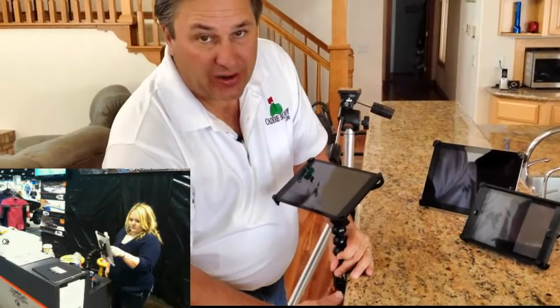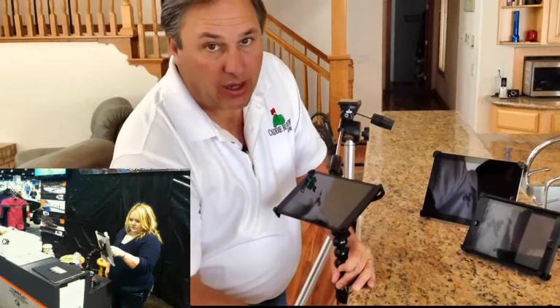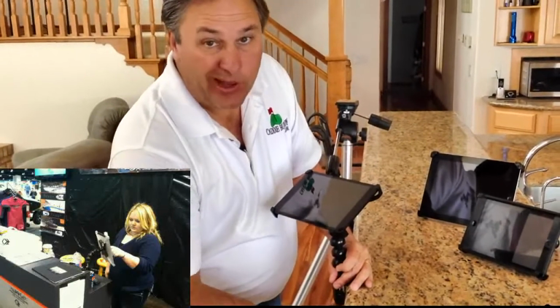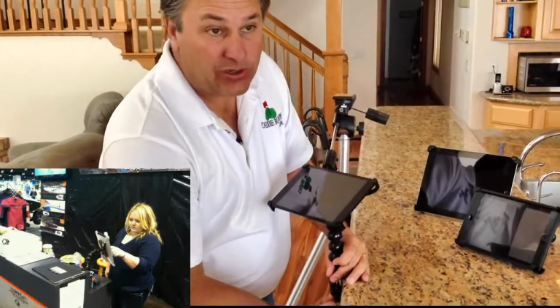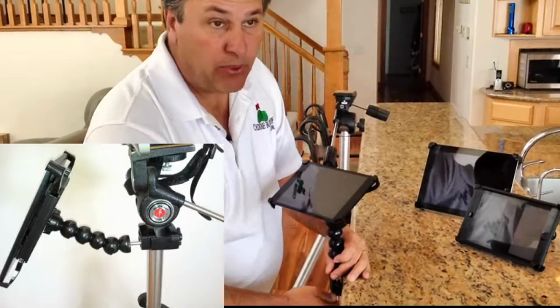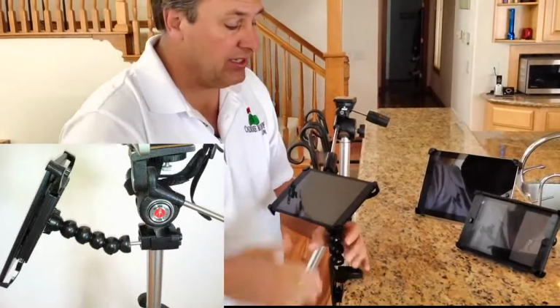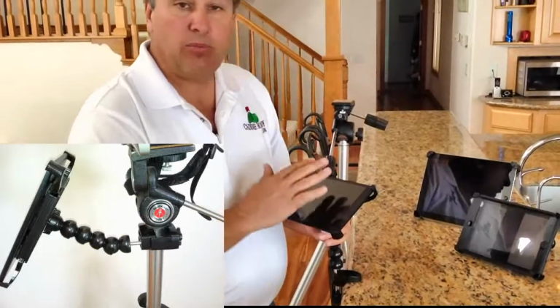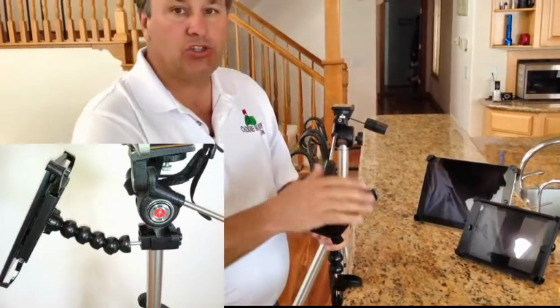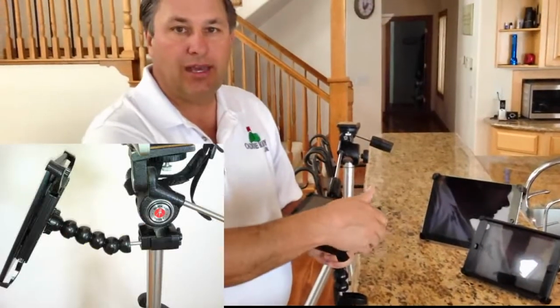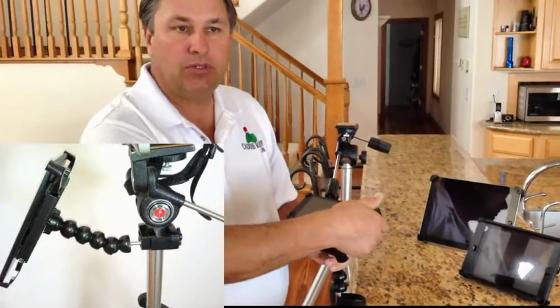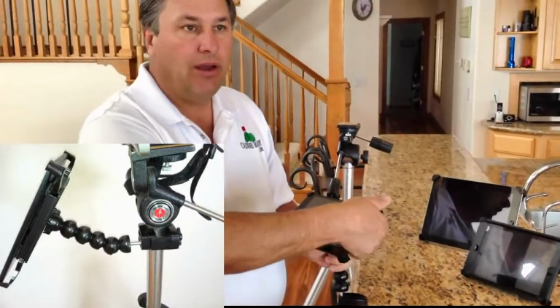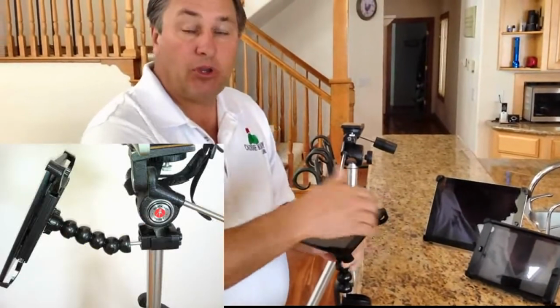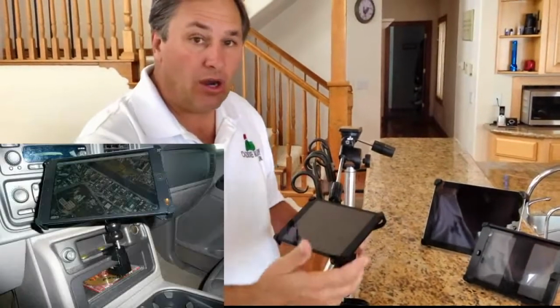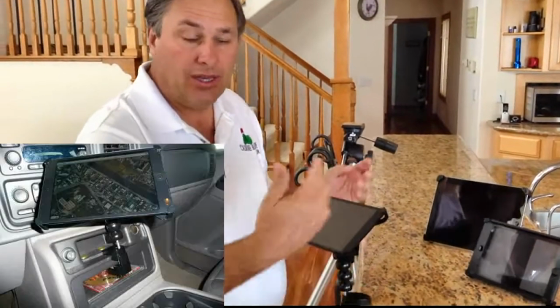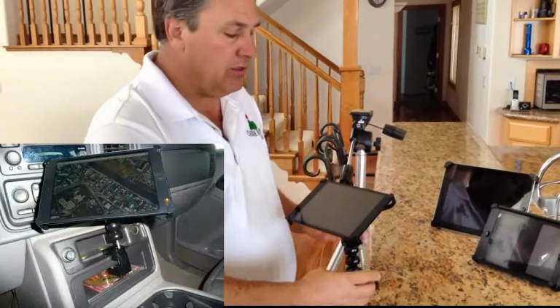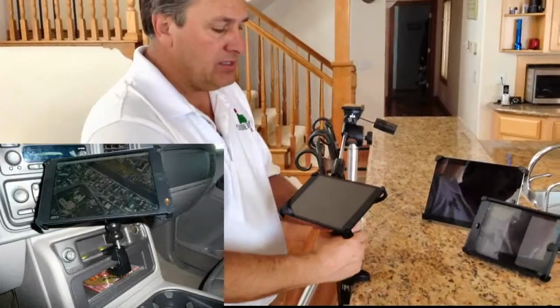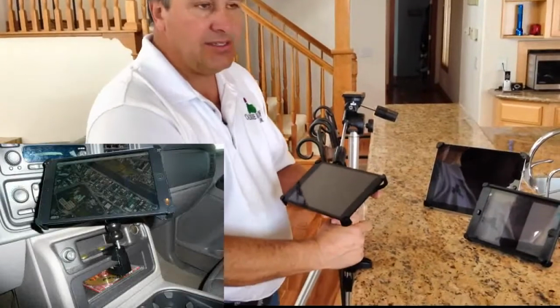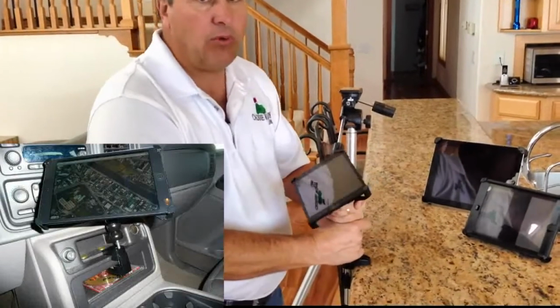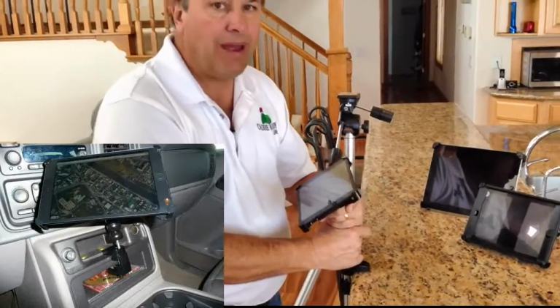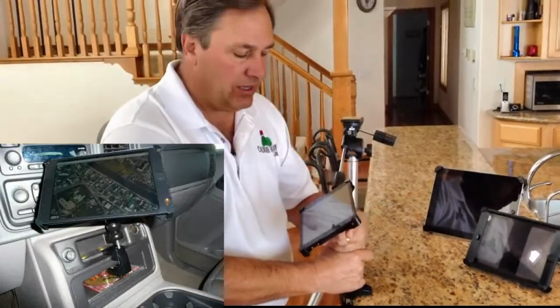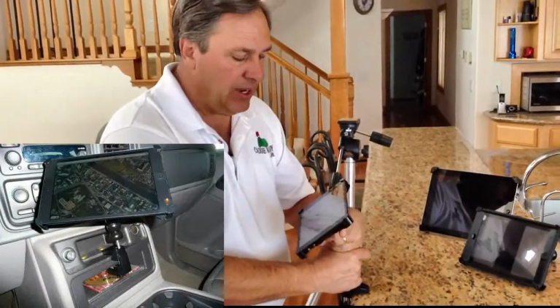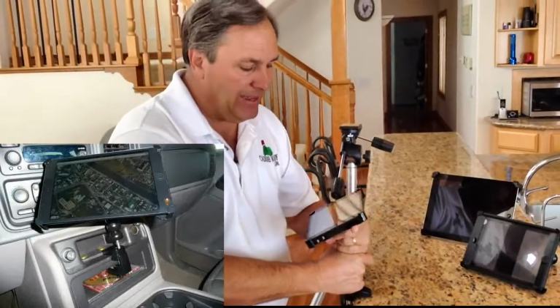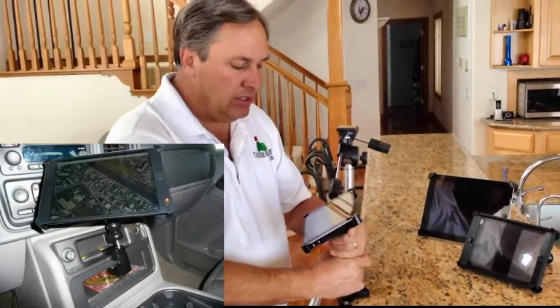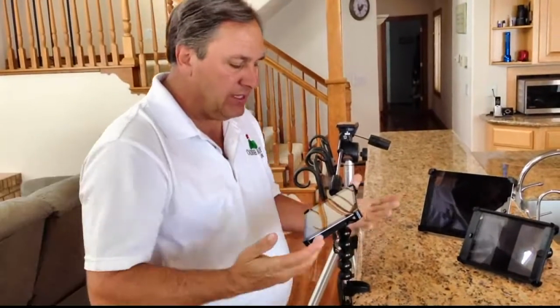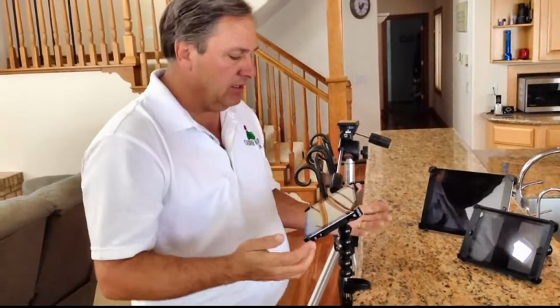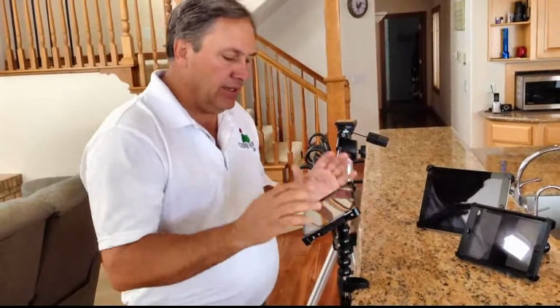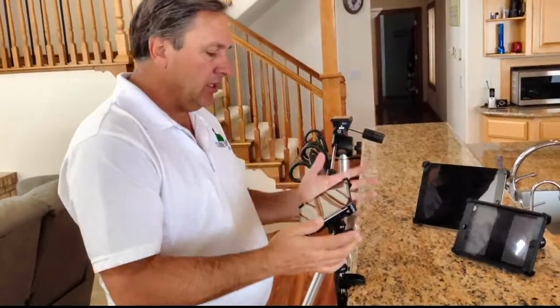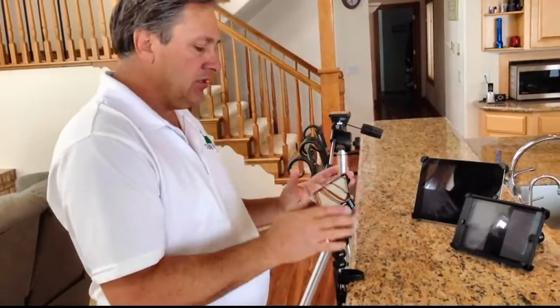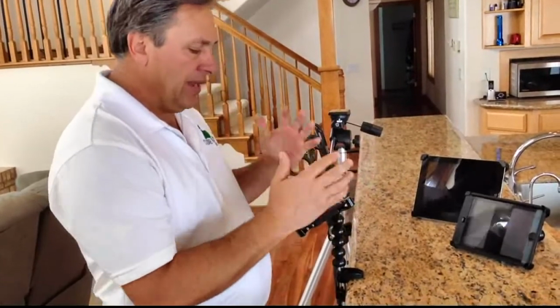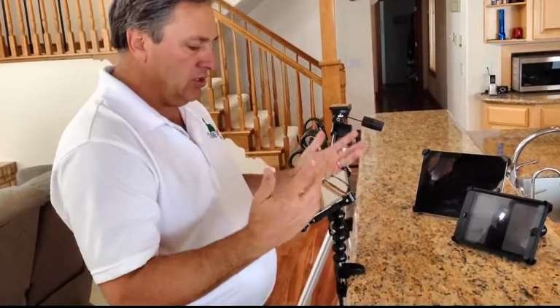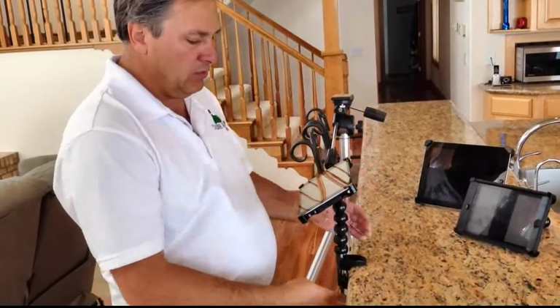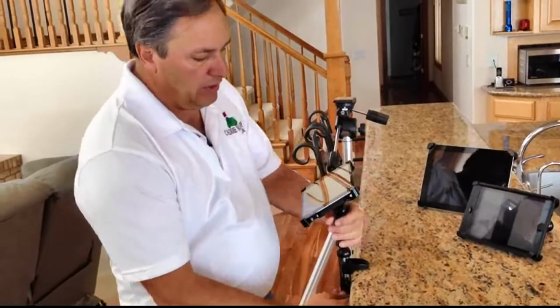Now you can clamp your iPad to tables, chairs — works great in boats, airplane tray tables, cars, any of those kinds of things. Anywhere where you might want to clamp your iPad, you can easily do it. Now you can adjust your iPad and use it anywhere you want.